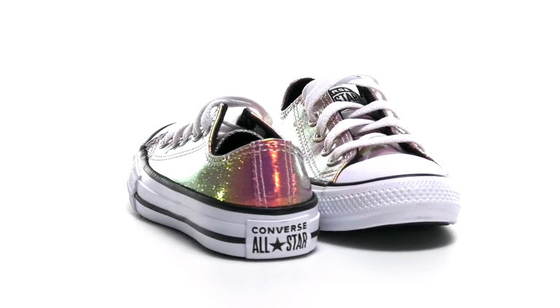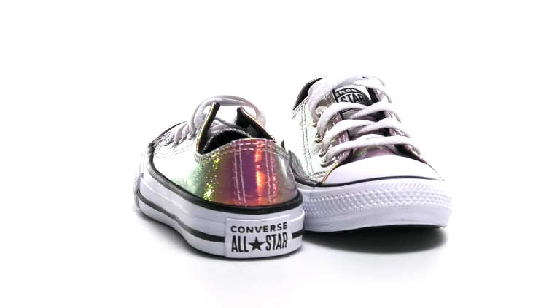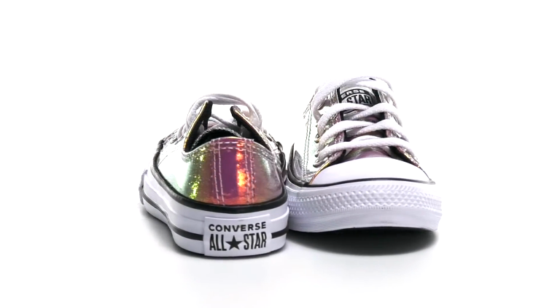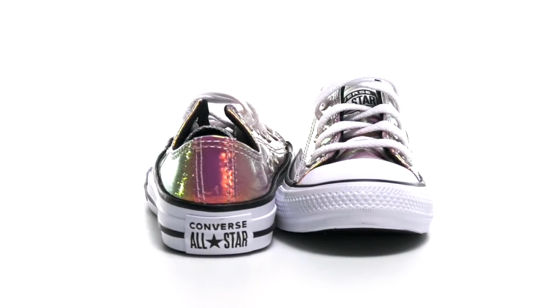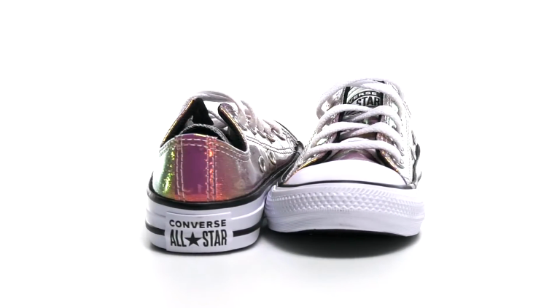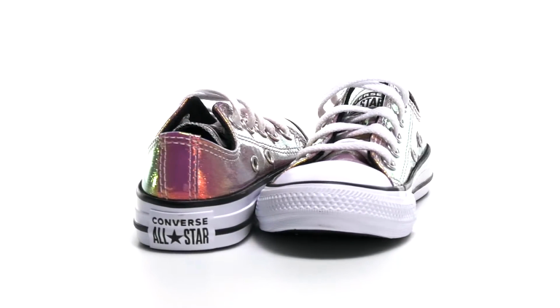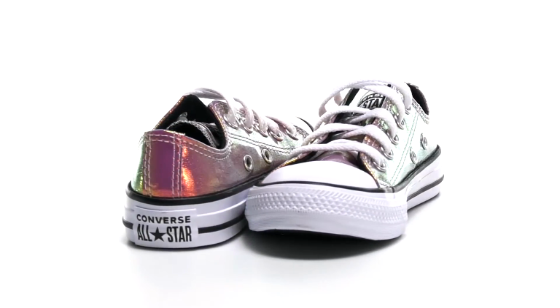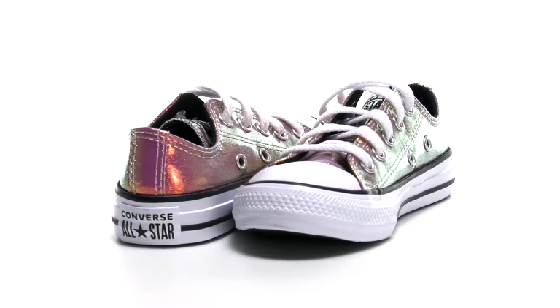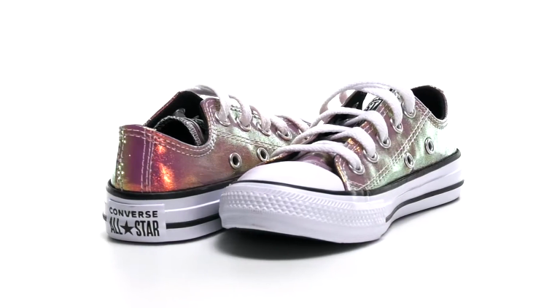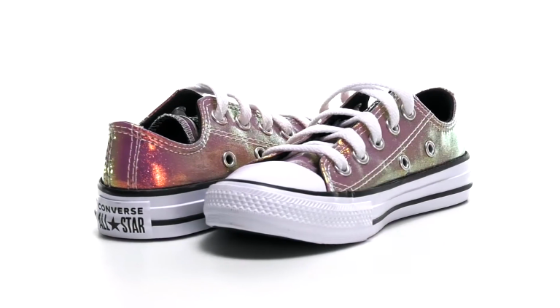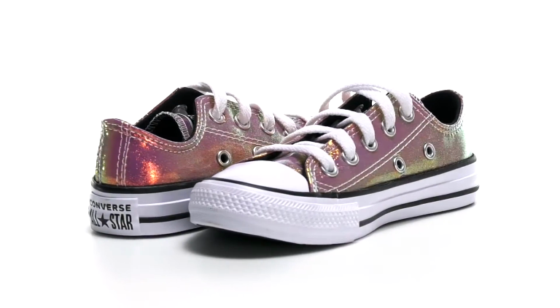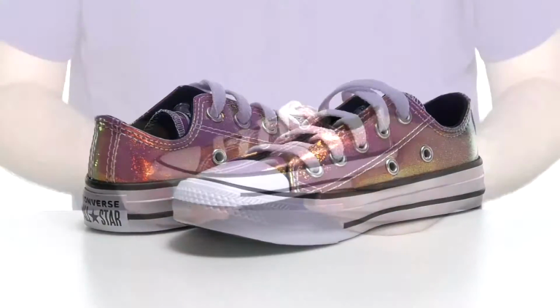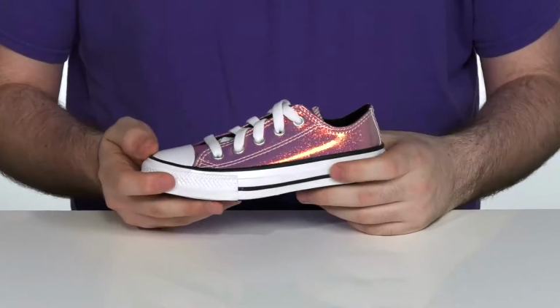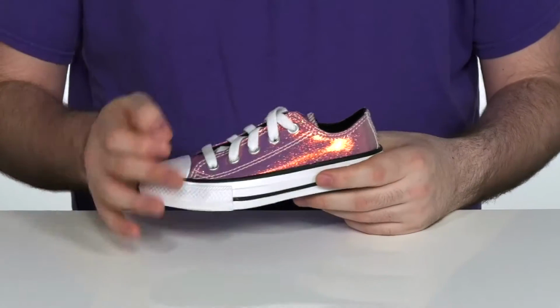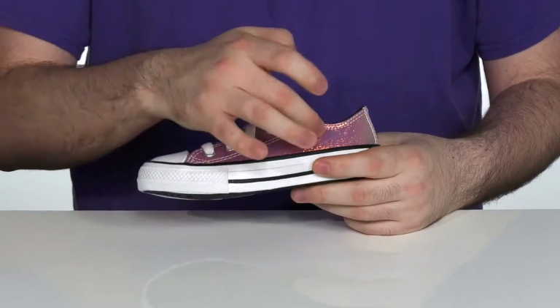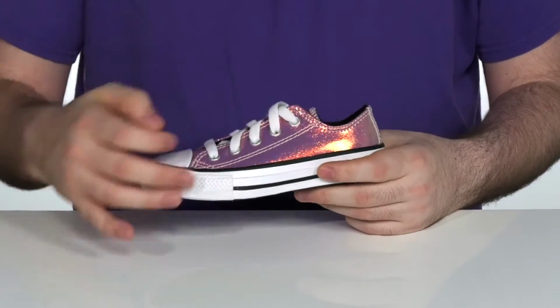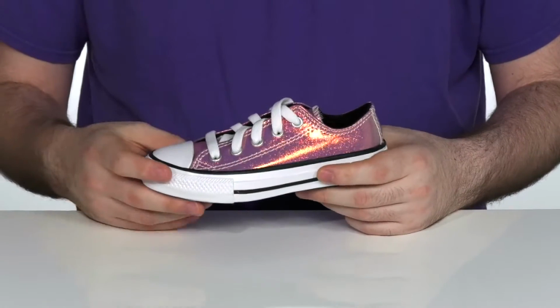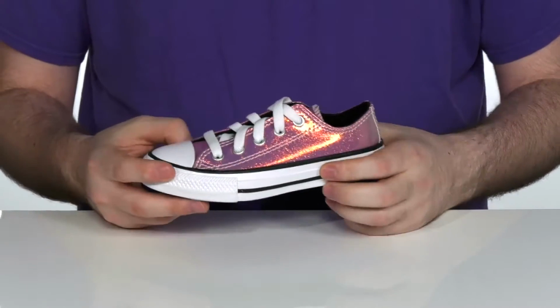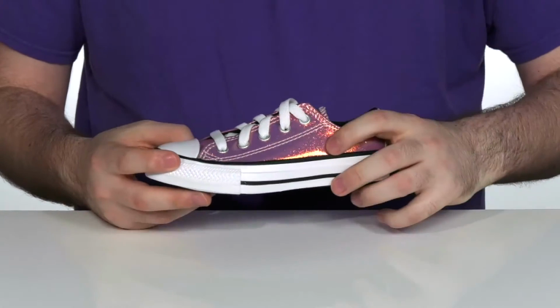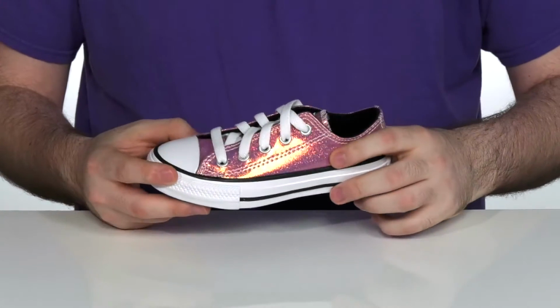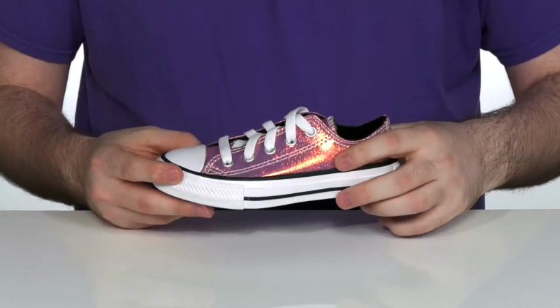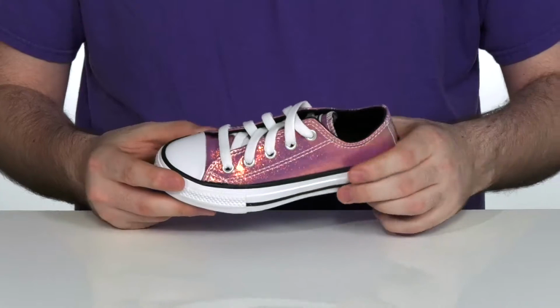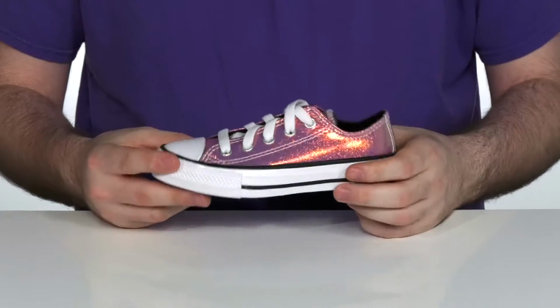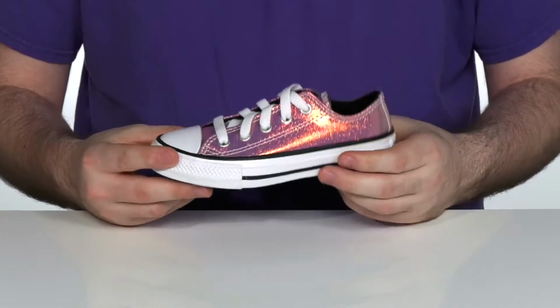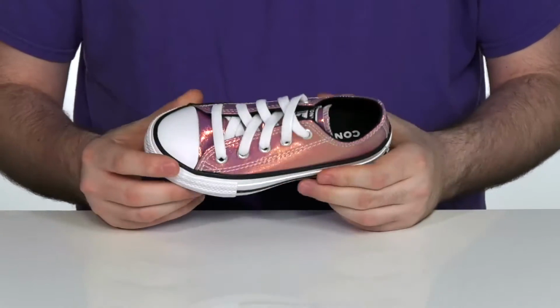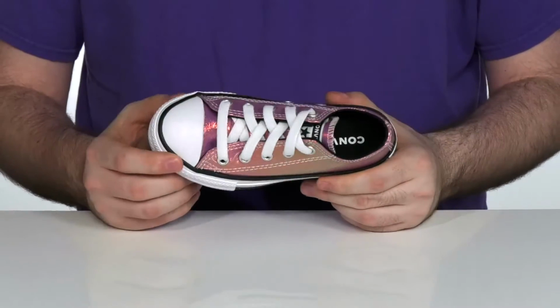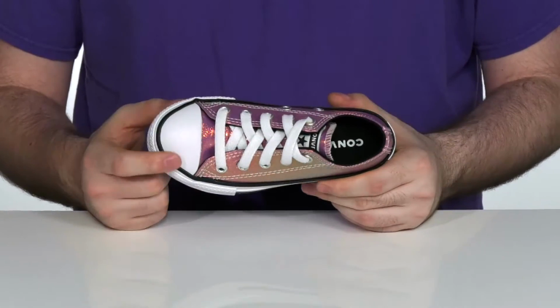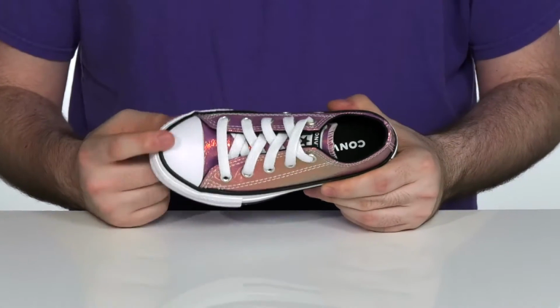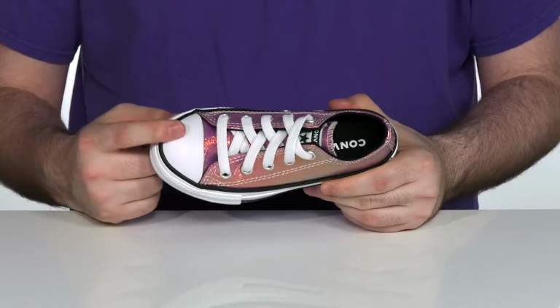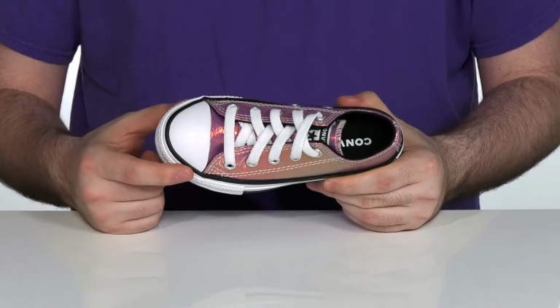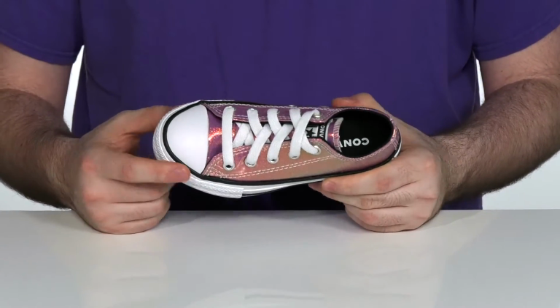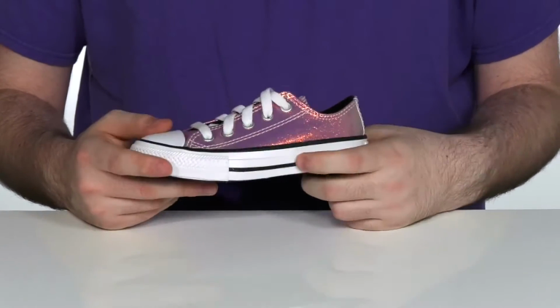Get your little star a shiny look with this shoe from Converse Kids. This silhouette has a synthetic upper with a glittery and reflective finish, using the classic Chuck Taylor look with the rubber toe cap.